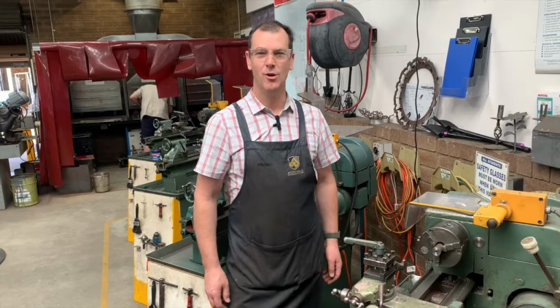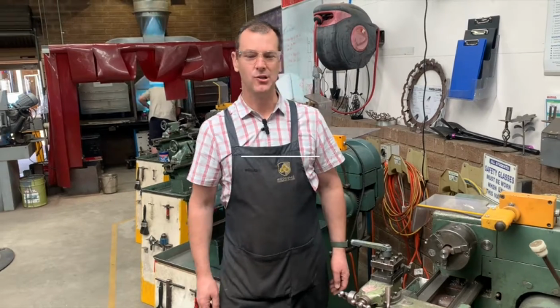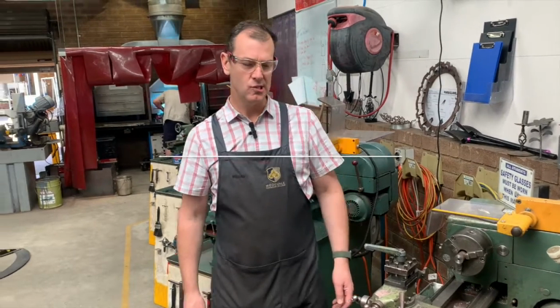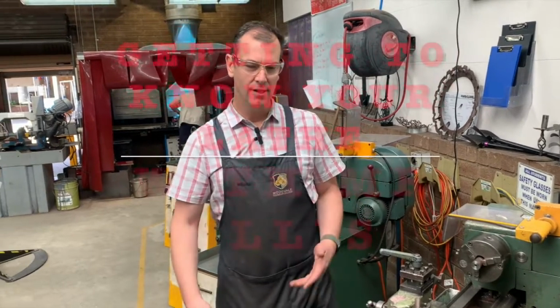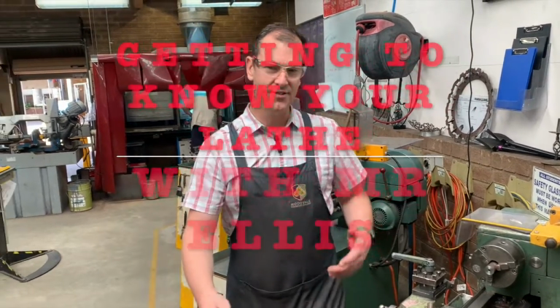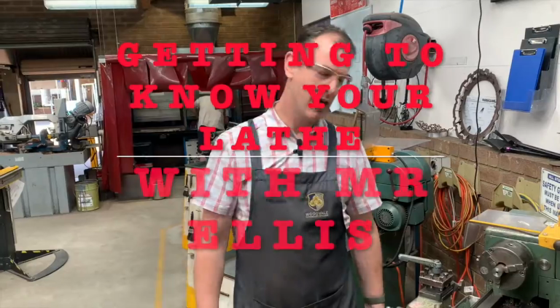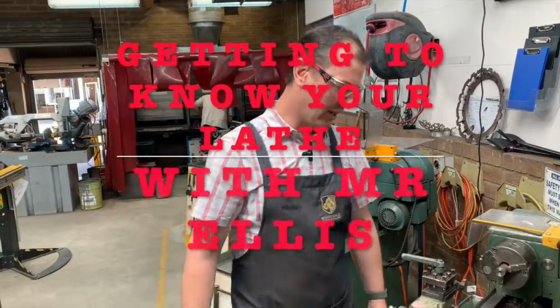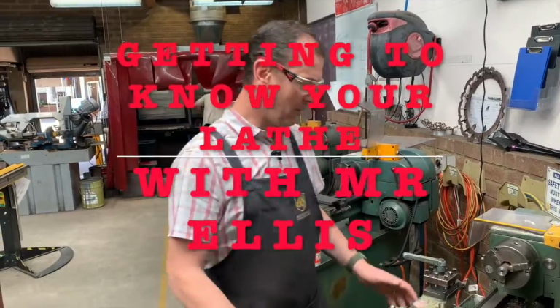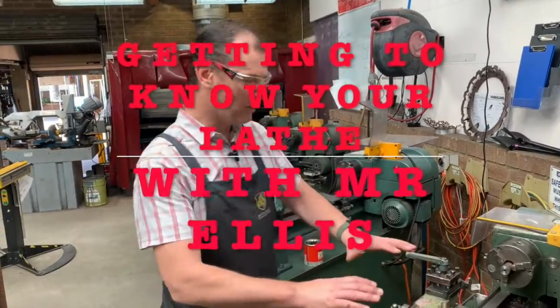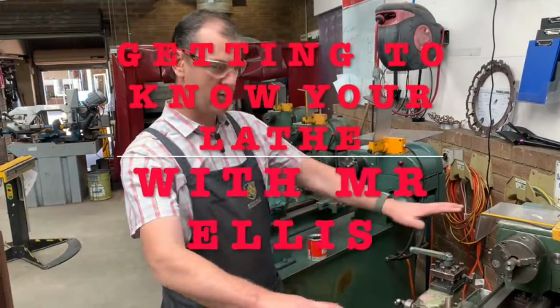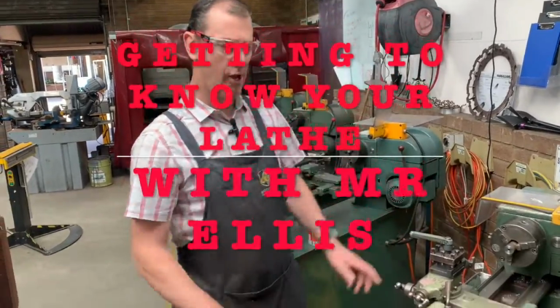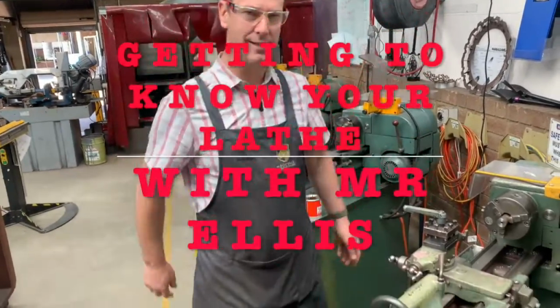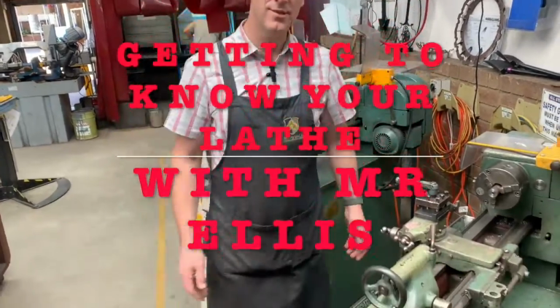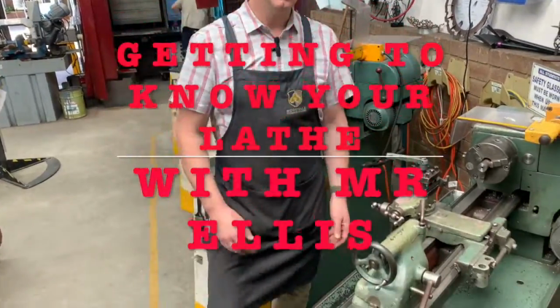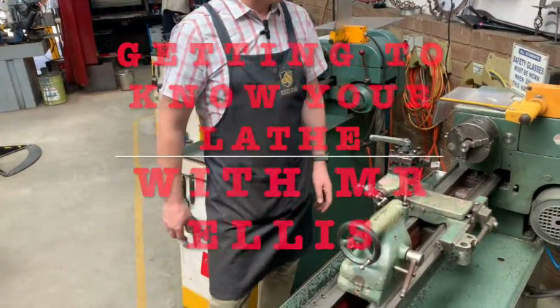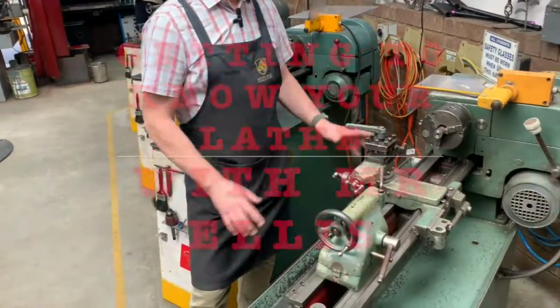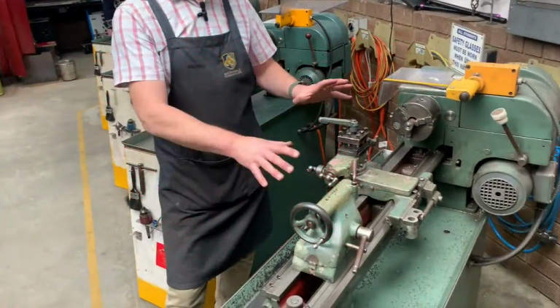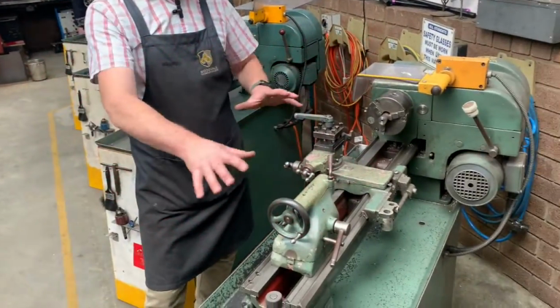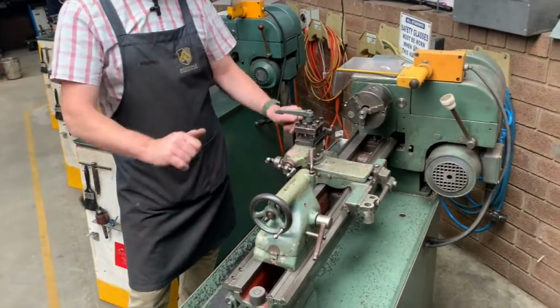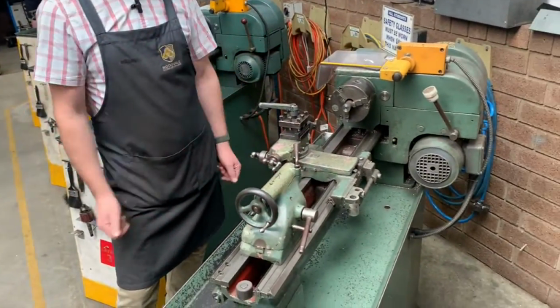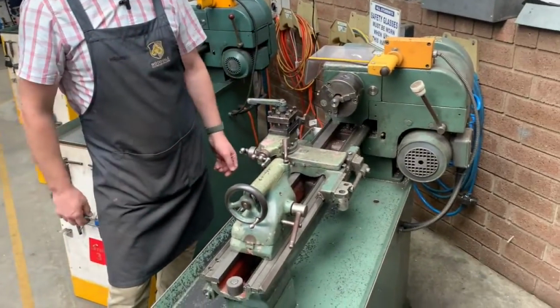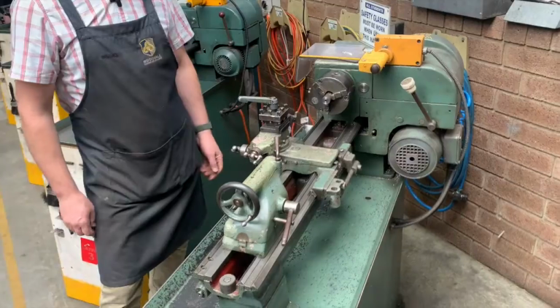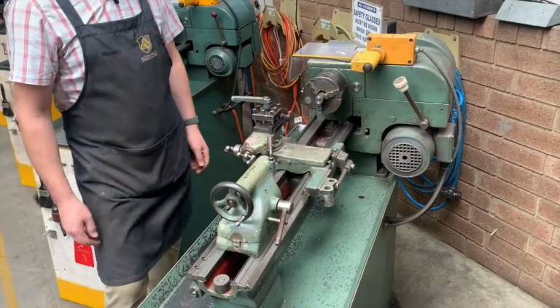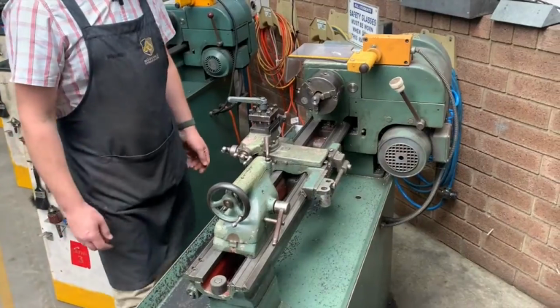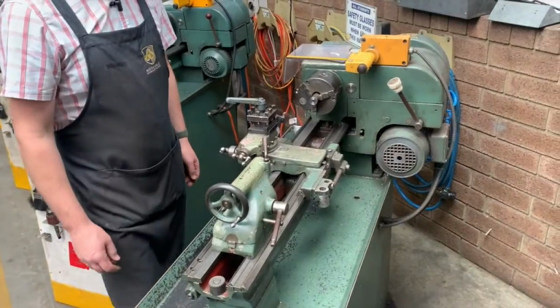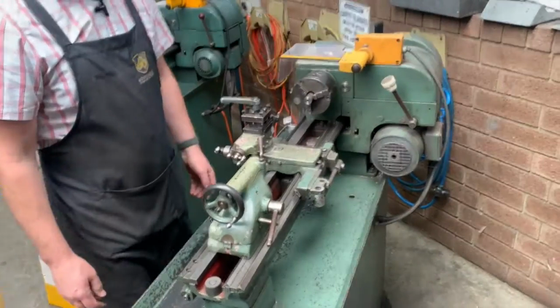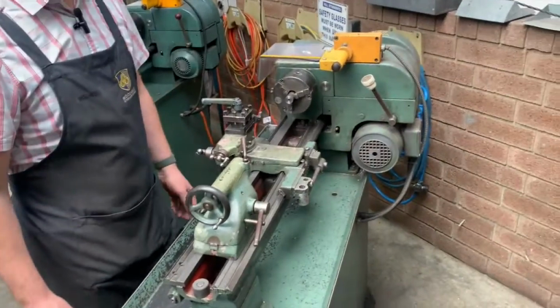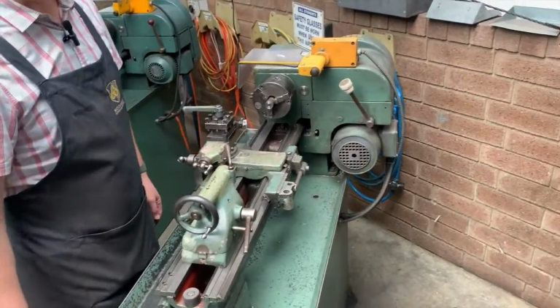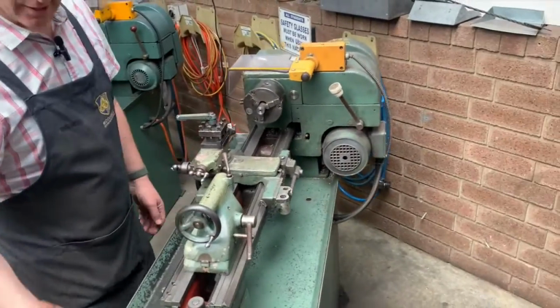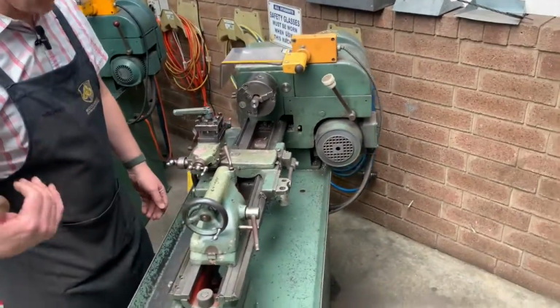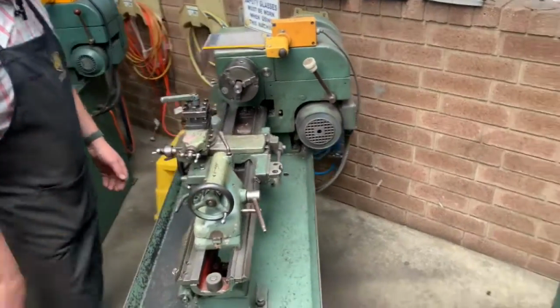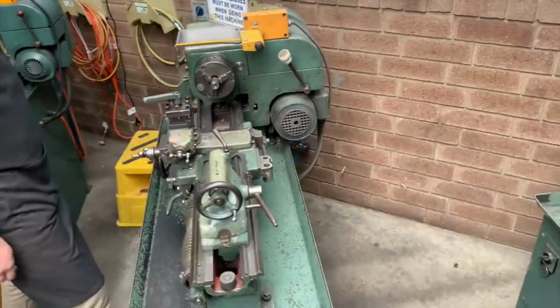Welcome back students. In this video we're going to give you a basic introduction to our Hercus lathes and take you through some of the names of the parts of the machinery and what they do. So let's get into it.